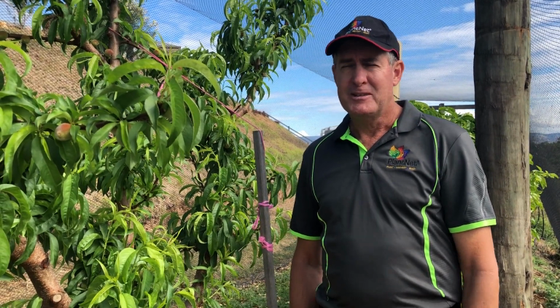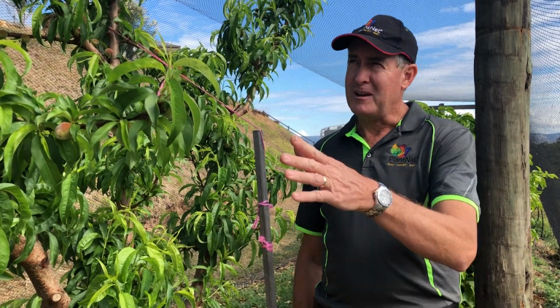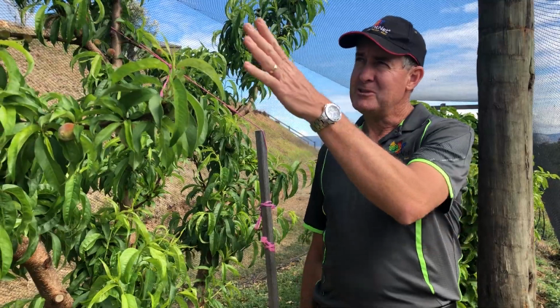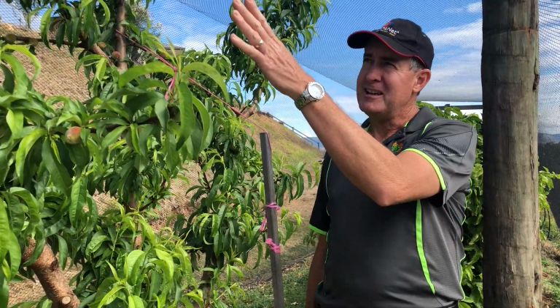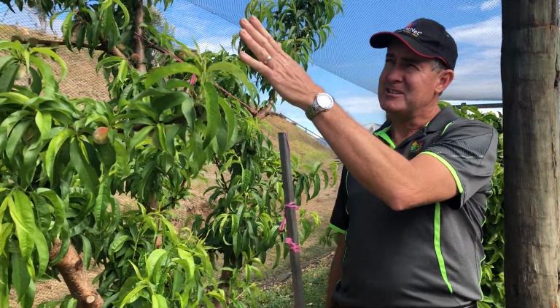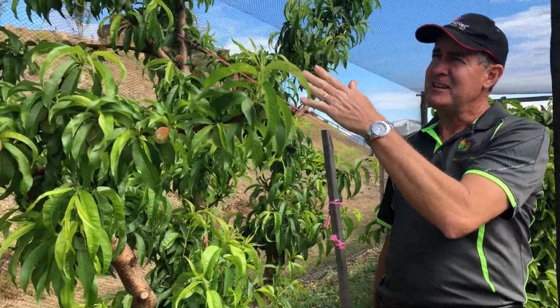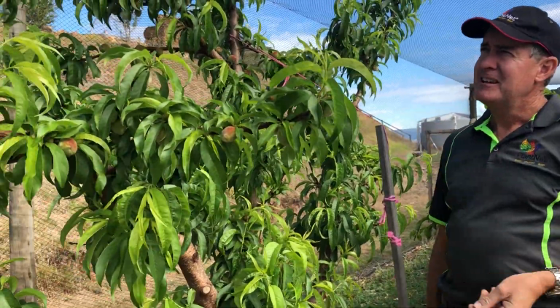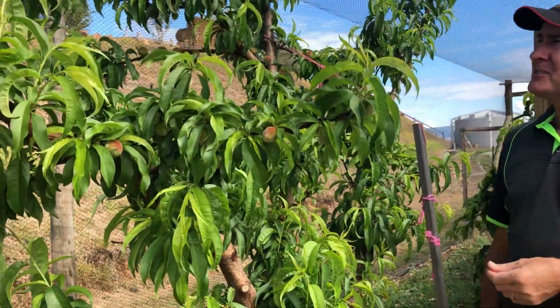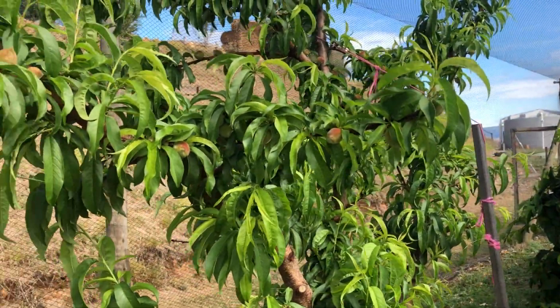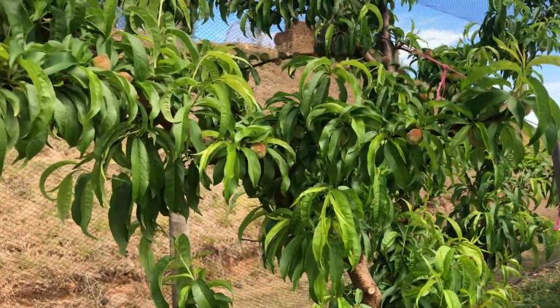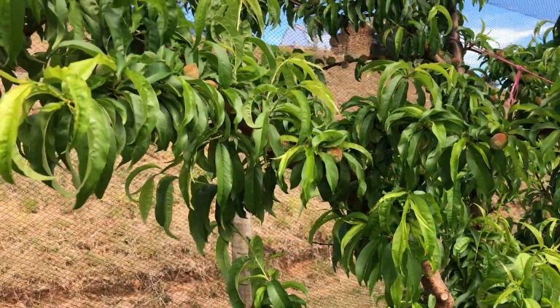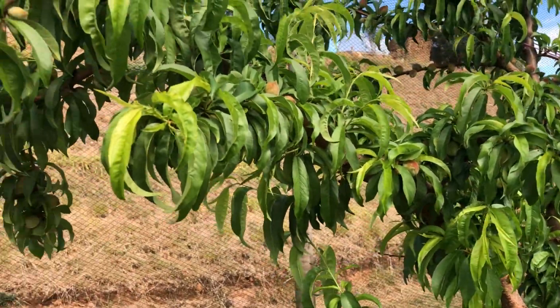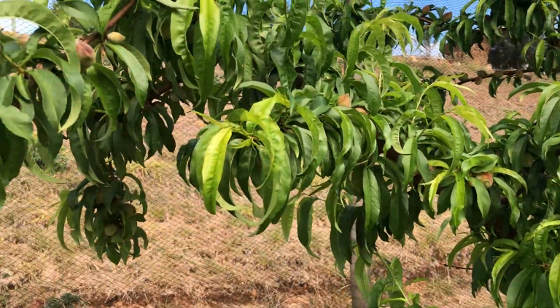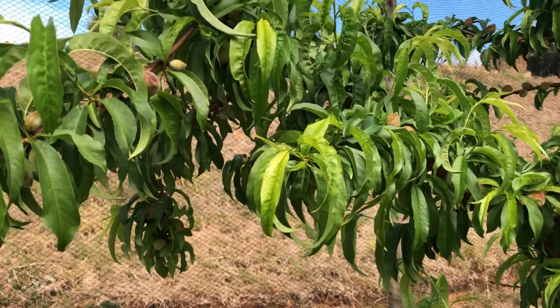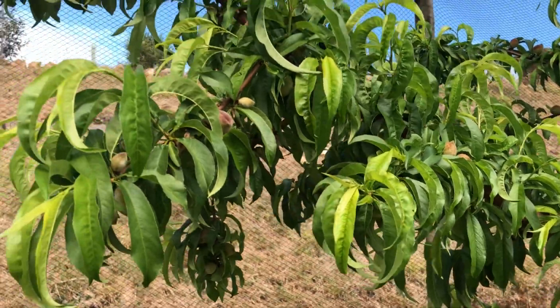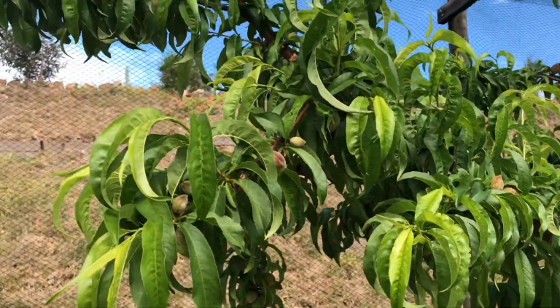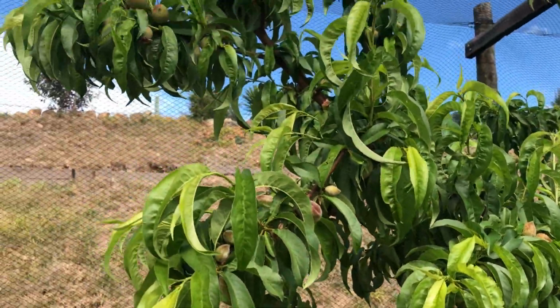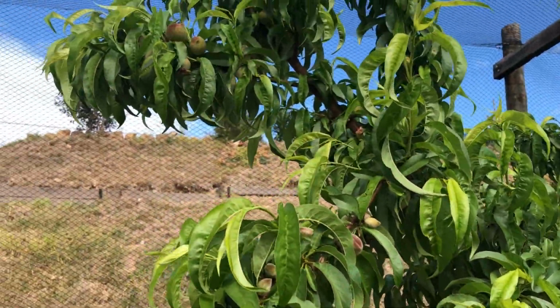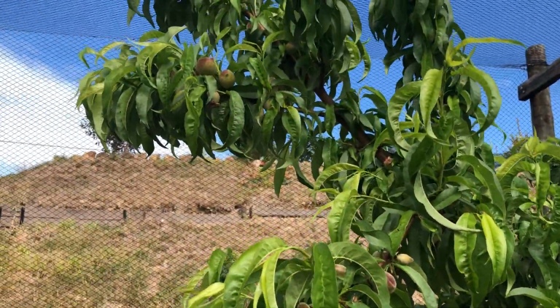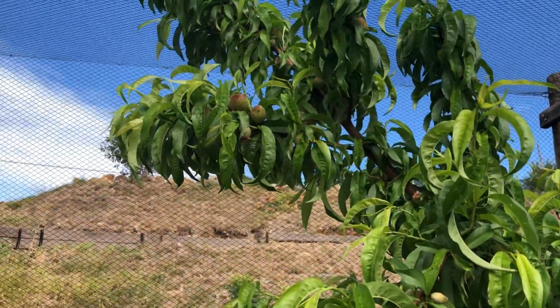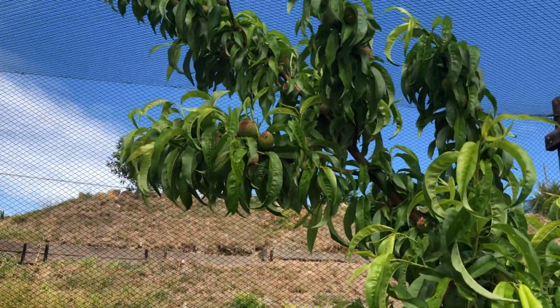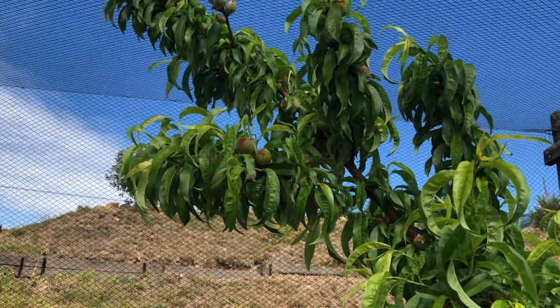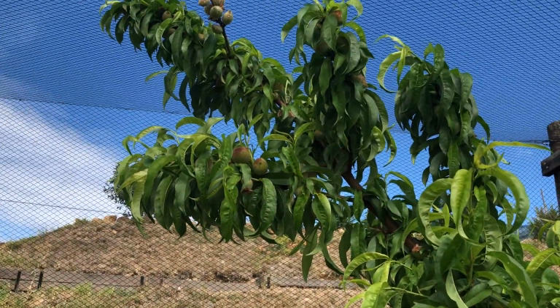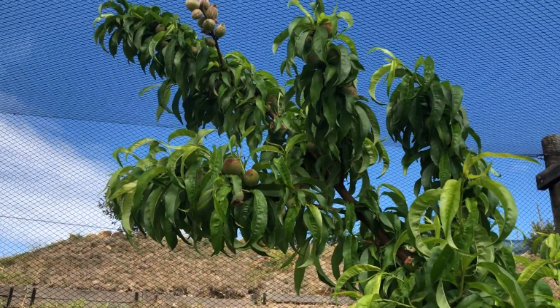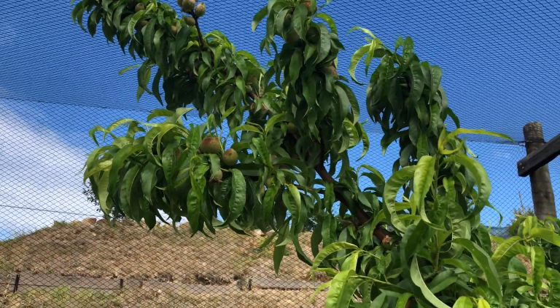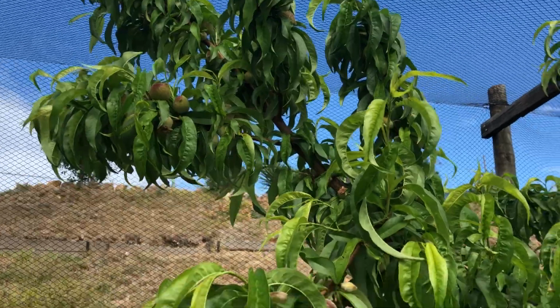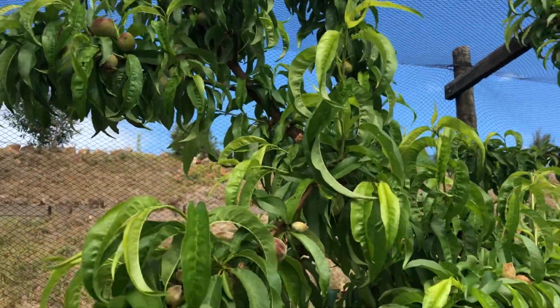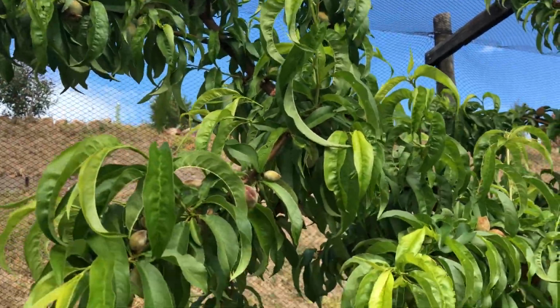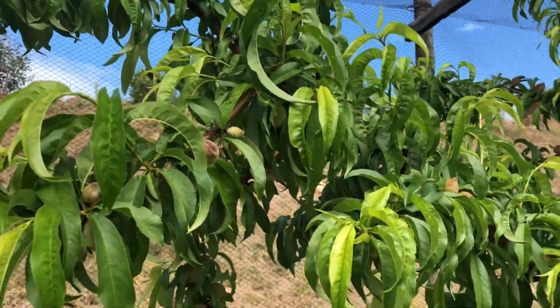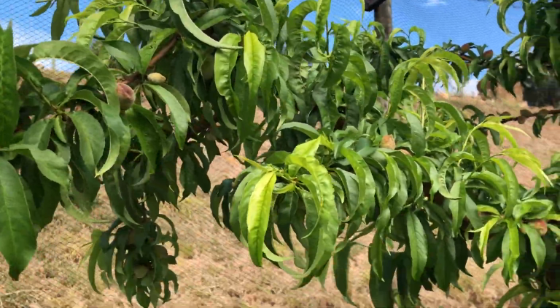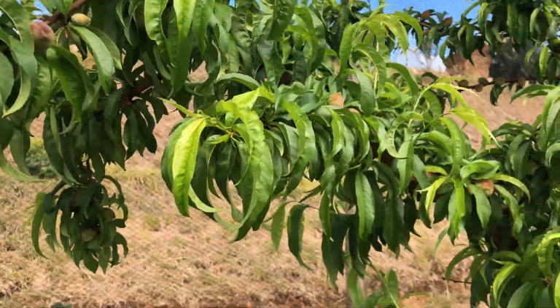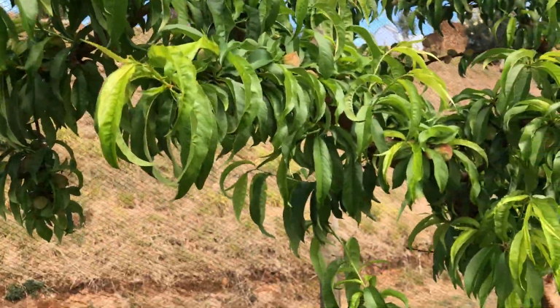It's quite a large tree as you can see. It's two years old and it's got its first big crop this year. We expect to leave probably somewhere between 150 and about 180 fruit on this tree.